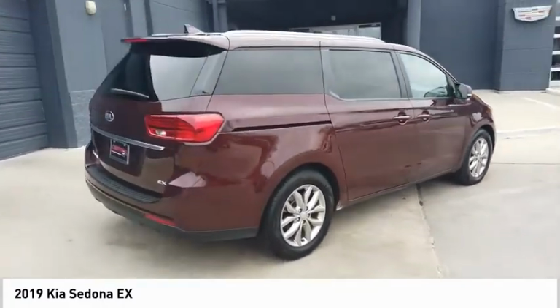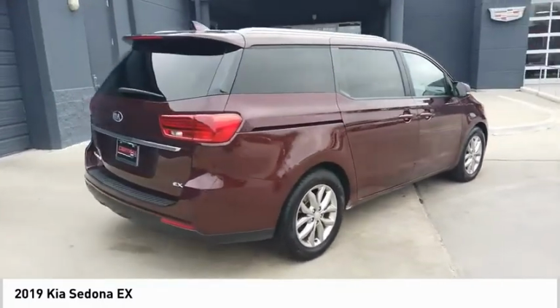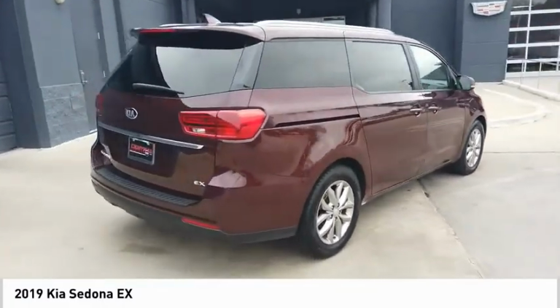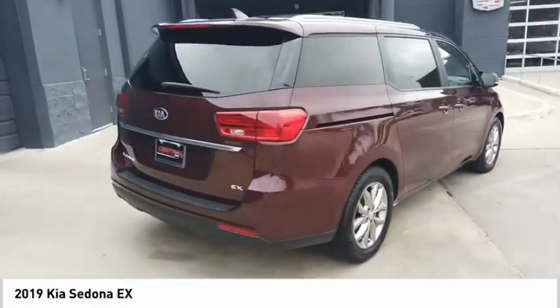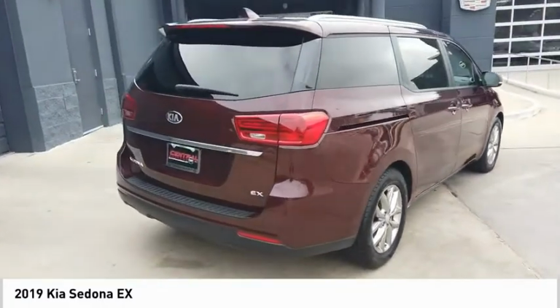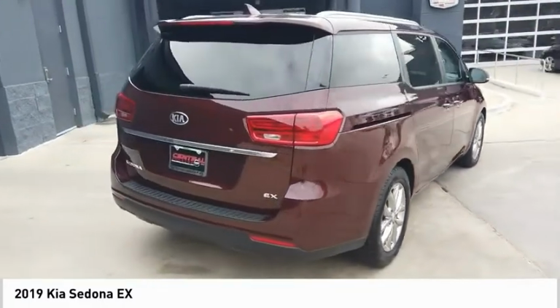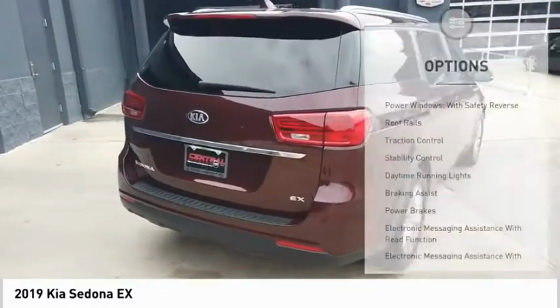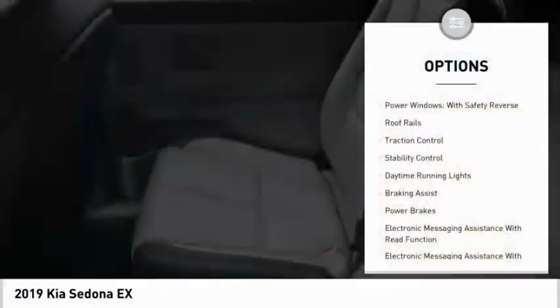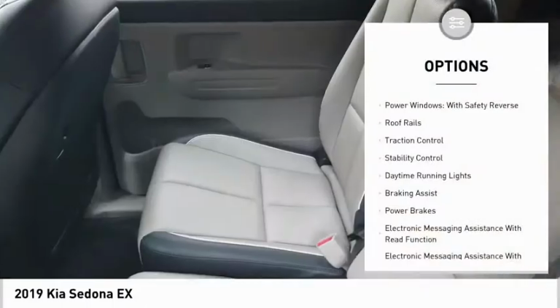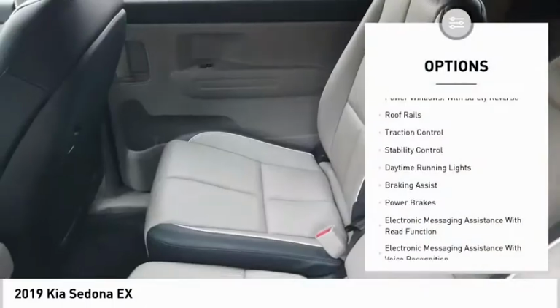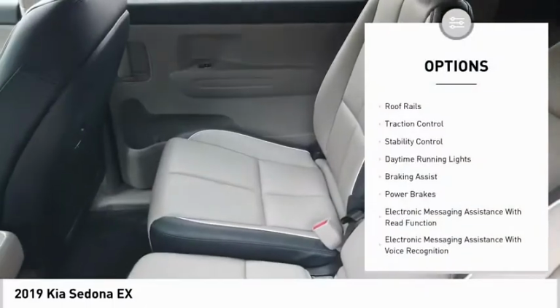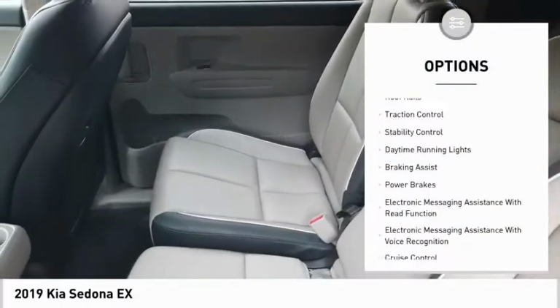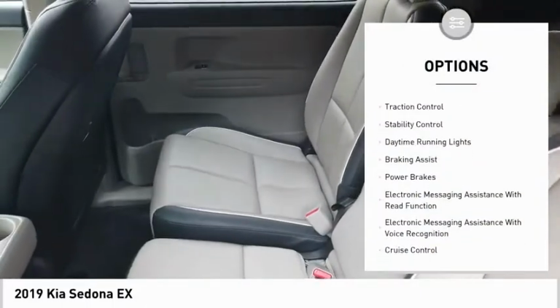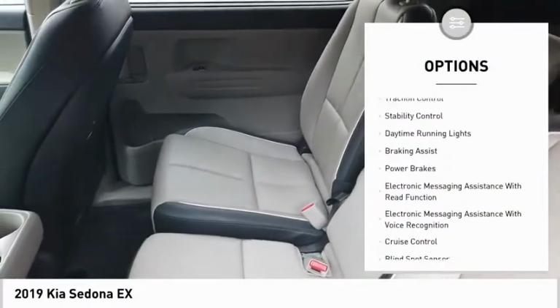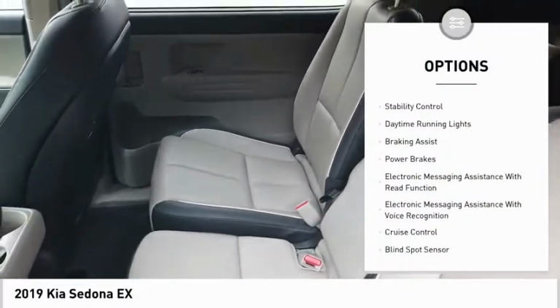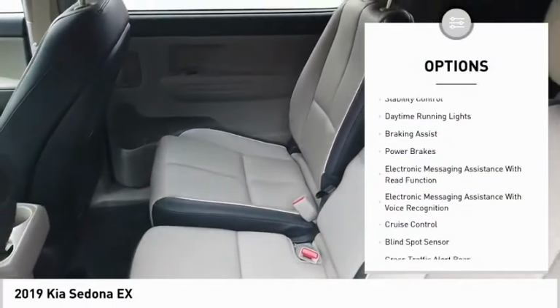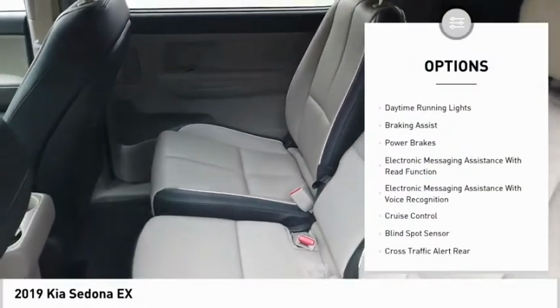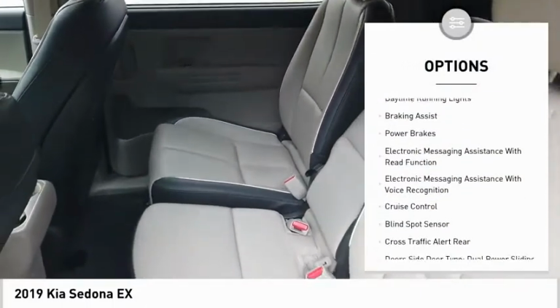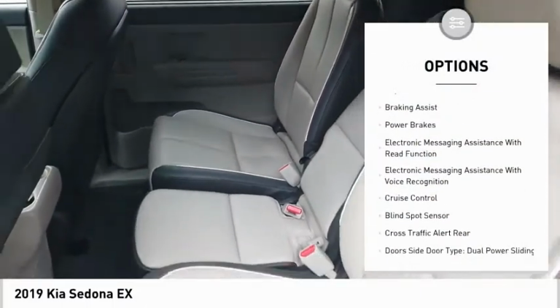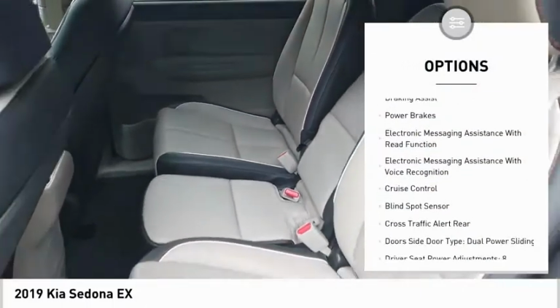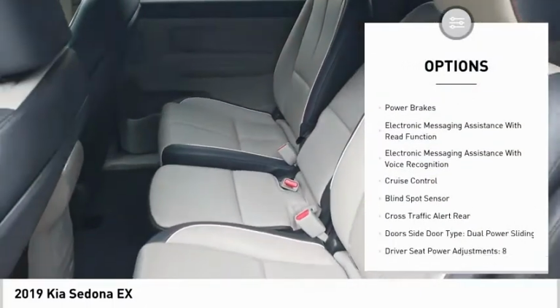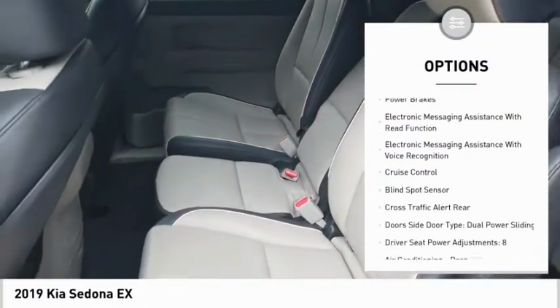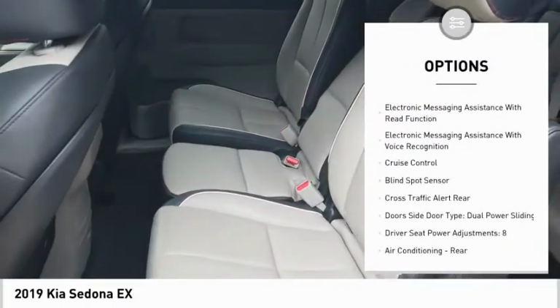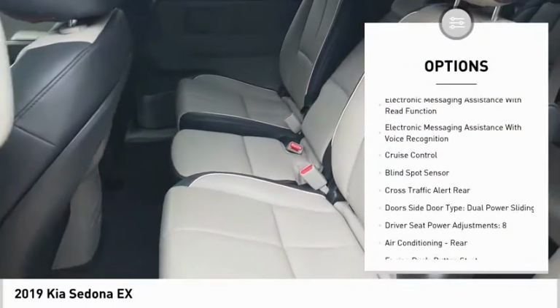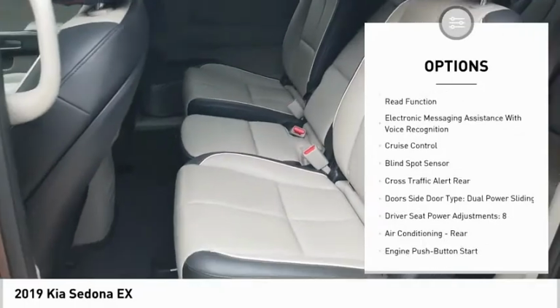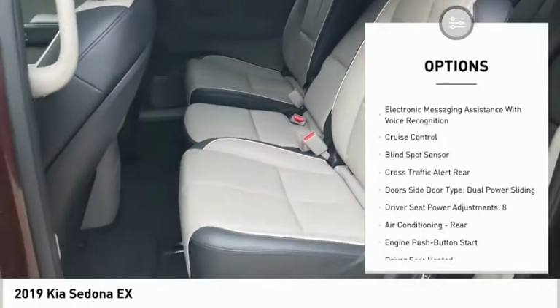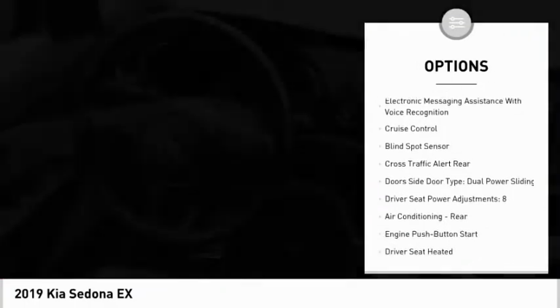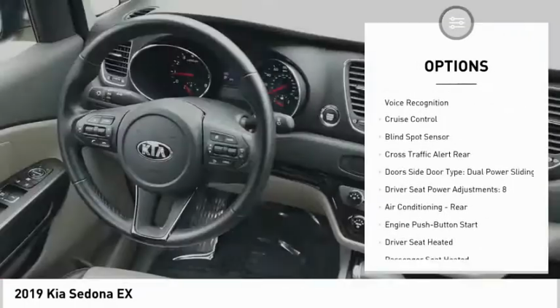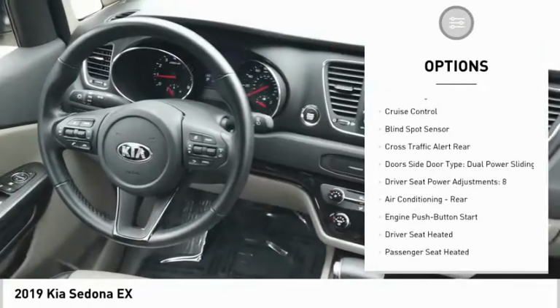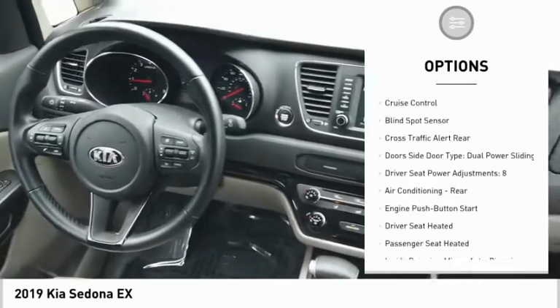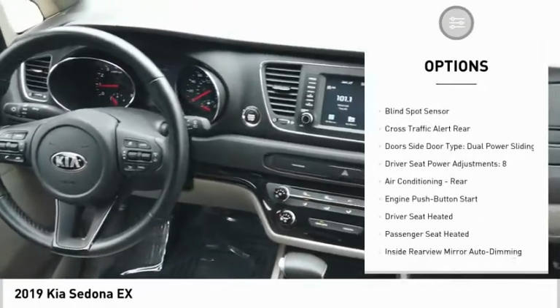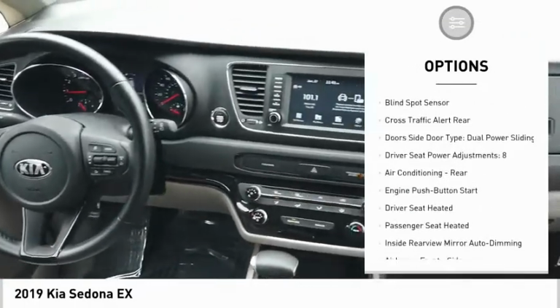Here are some of this vehicle's great options: power windows with safety reverse, loop rails, traction control, stability control, daytime running lights, and braking assist.